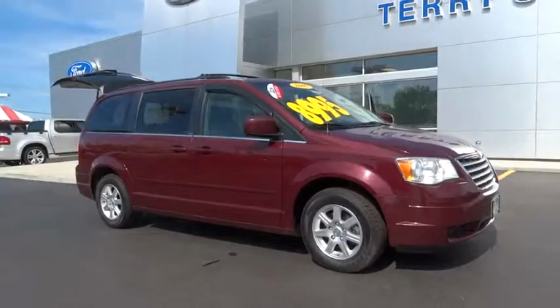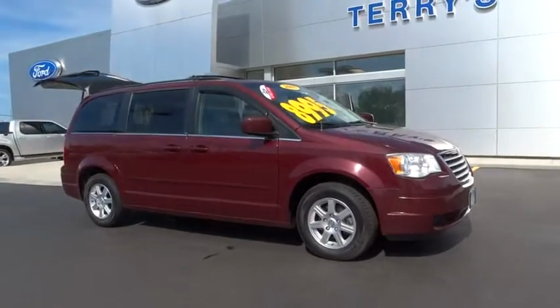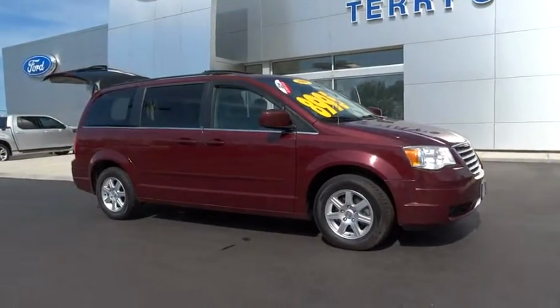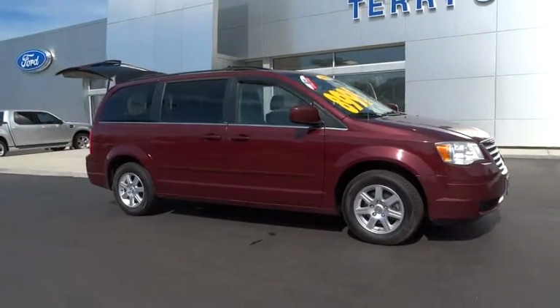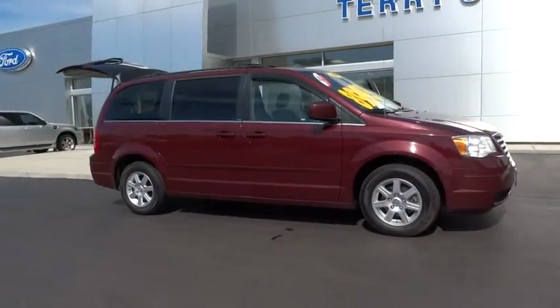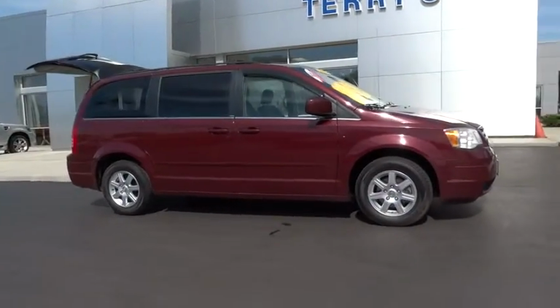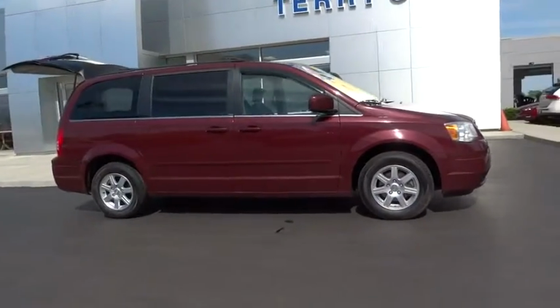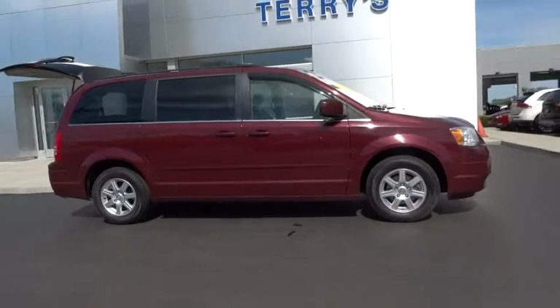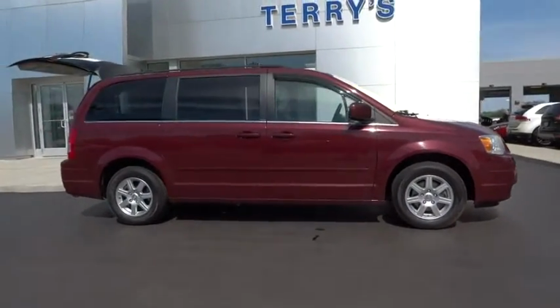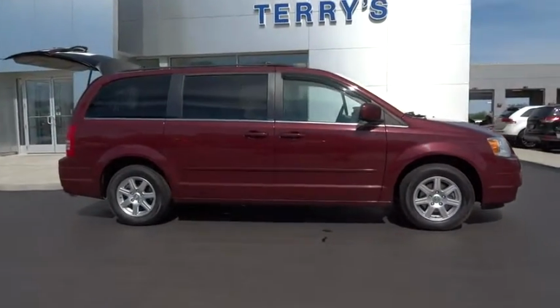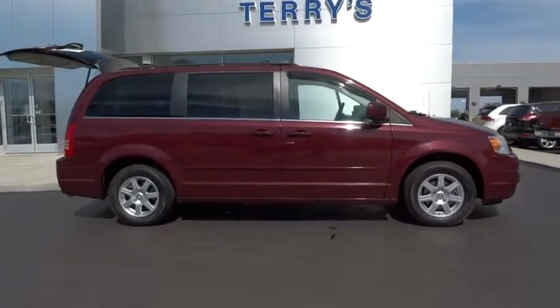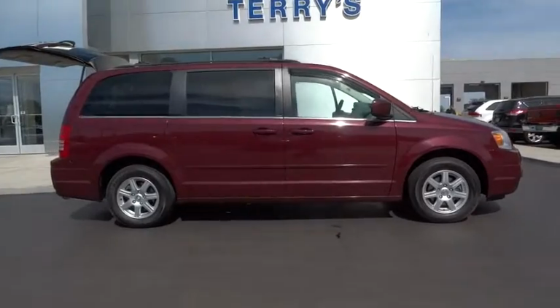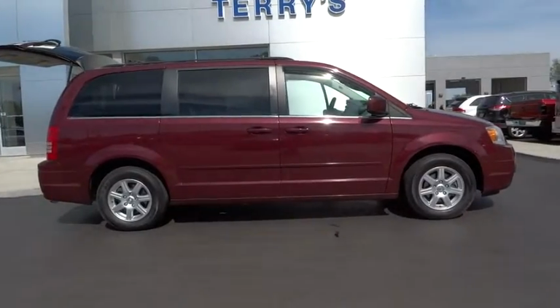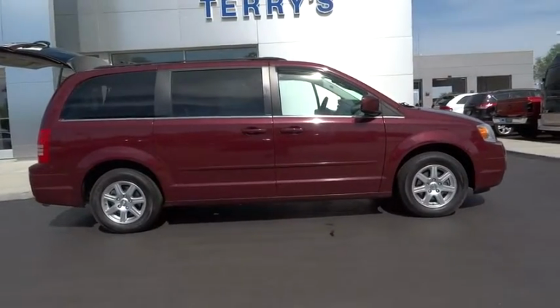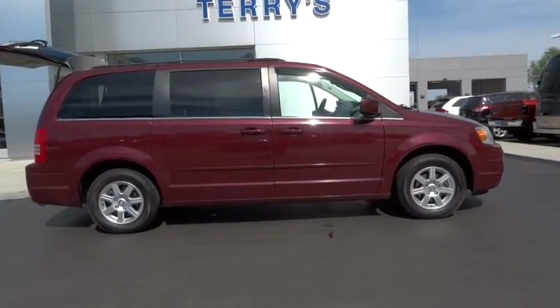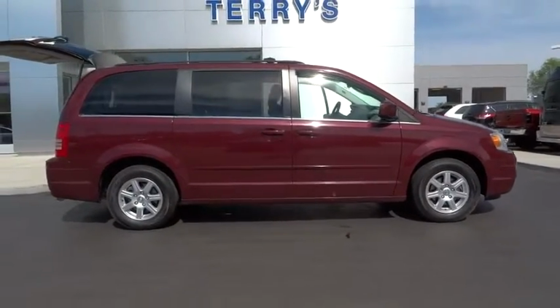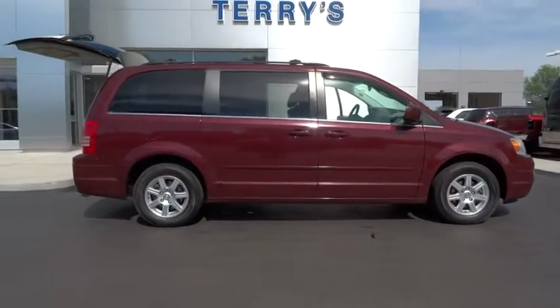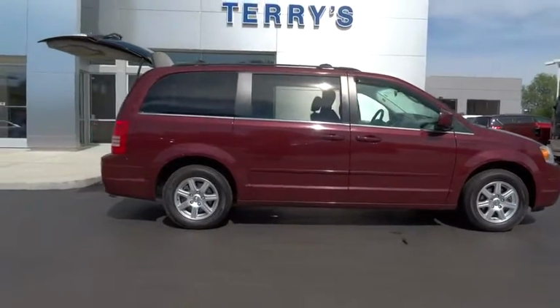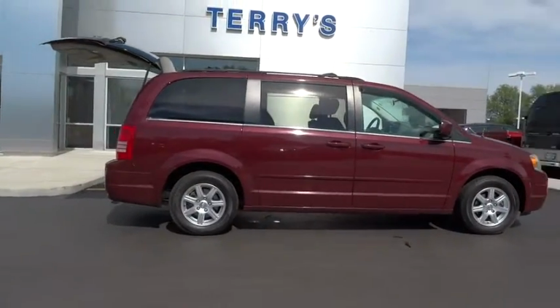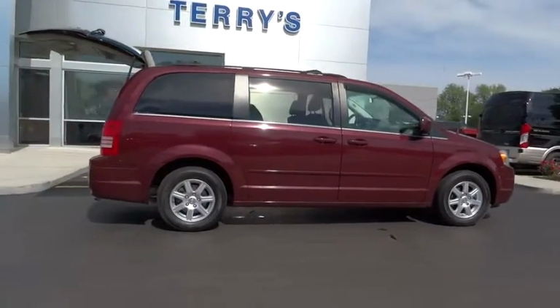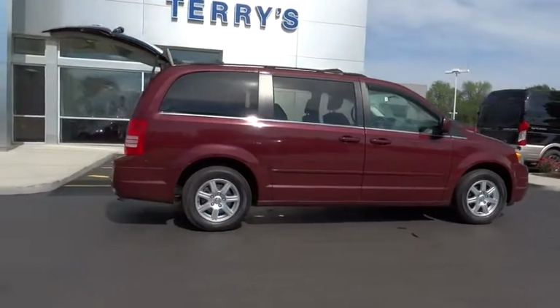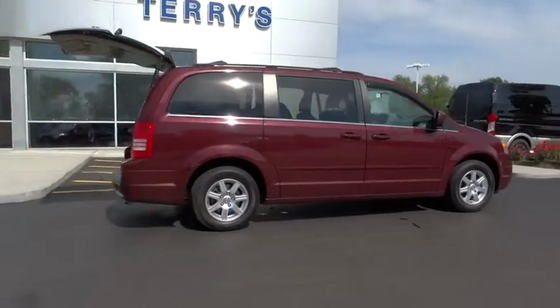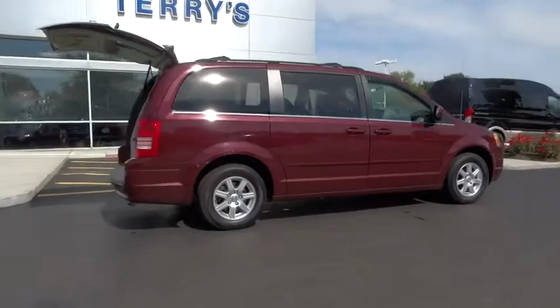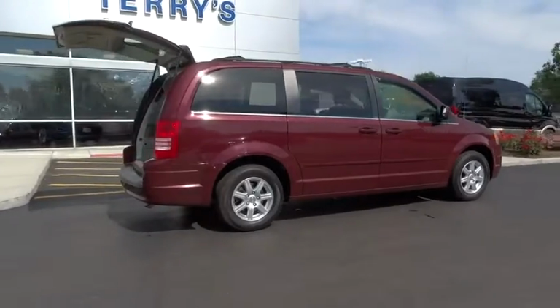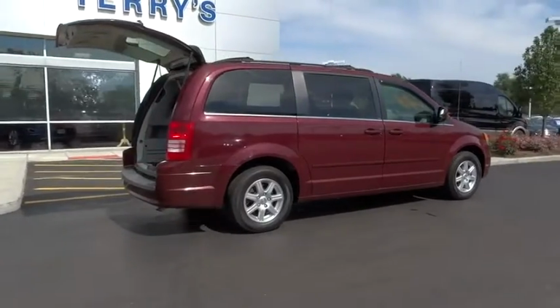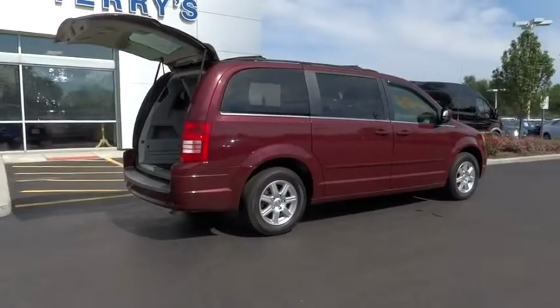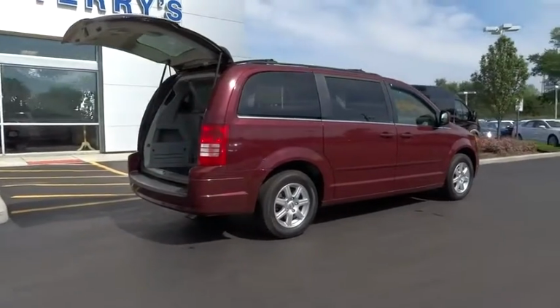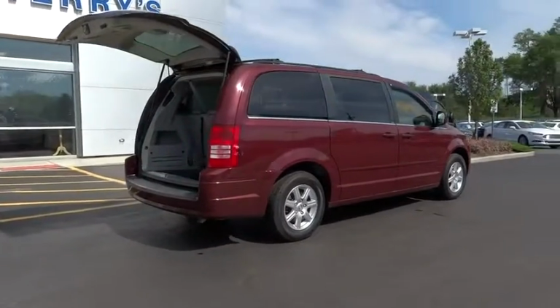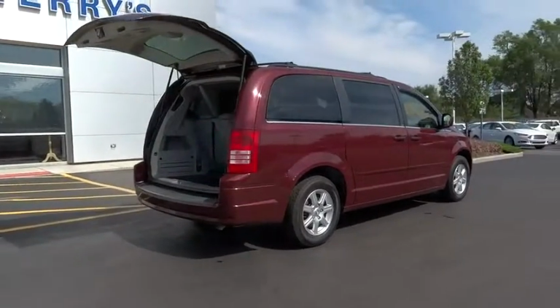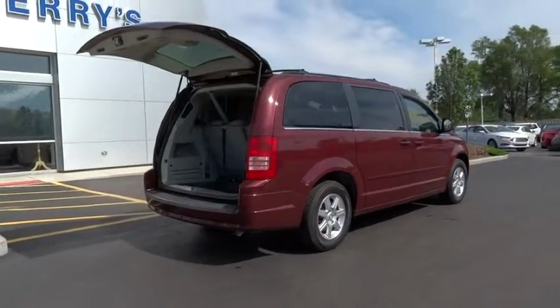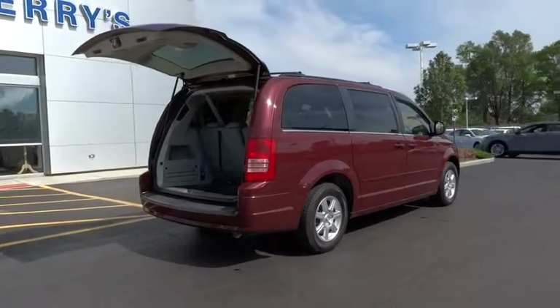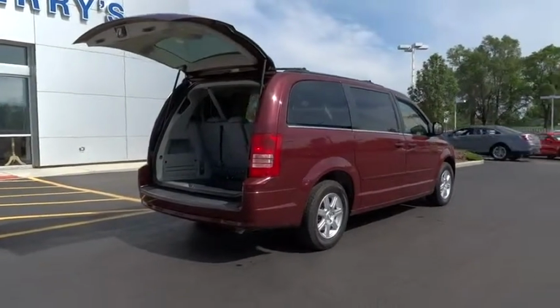The 2008 Chrysler Town & Country. The Town & Country's V6 engine provides plenty of power while still providing the fuel efficiency you look for in a vehicle. Tow up to 3,600 pounds when your Town & Country is equipped with the towing prep package.